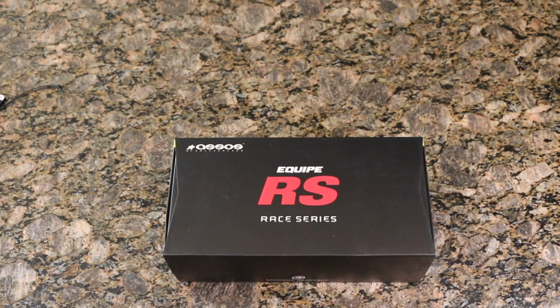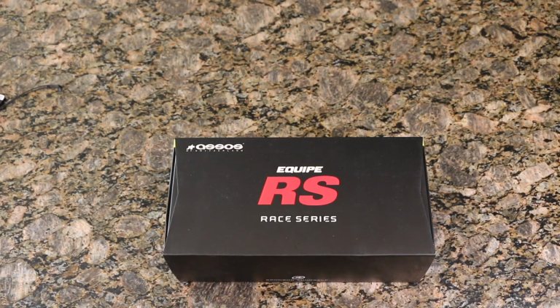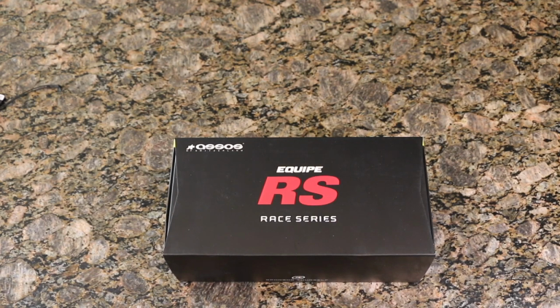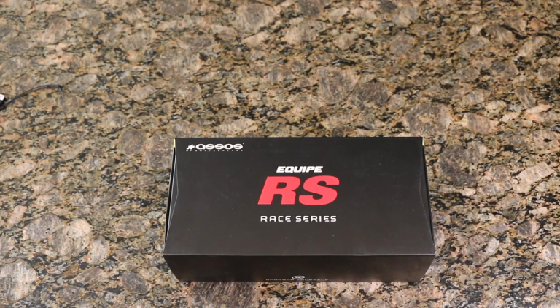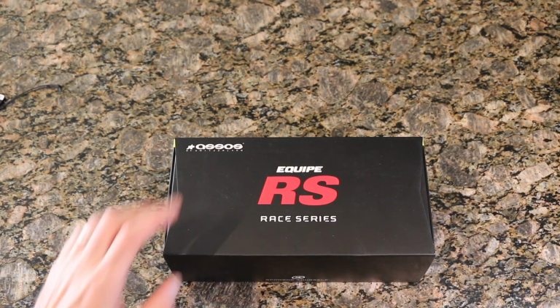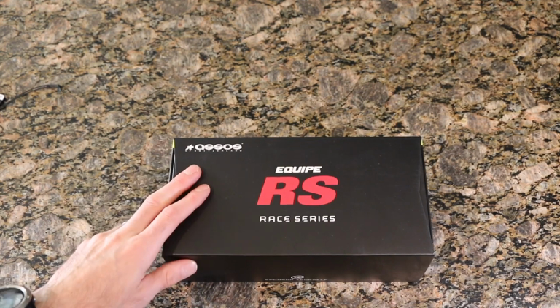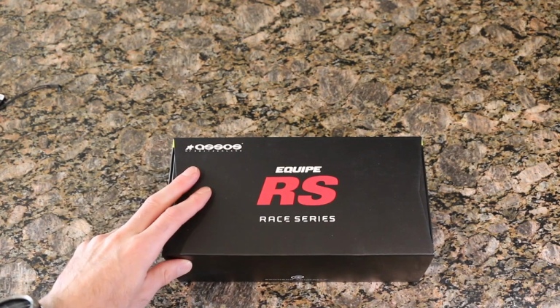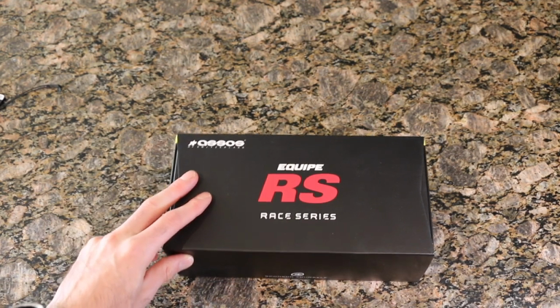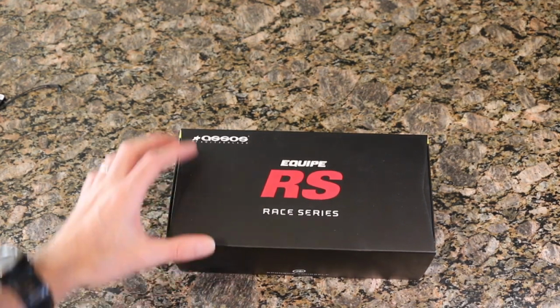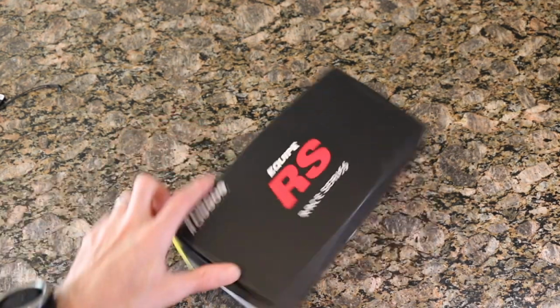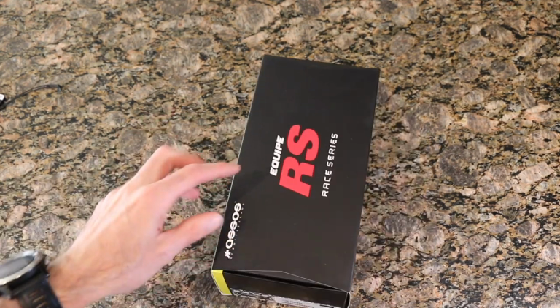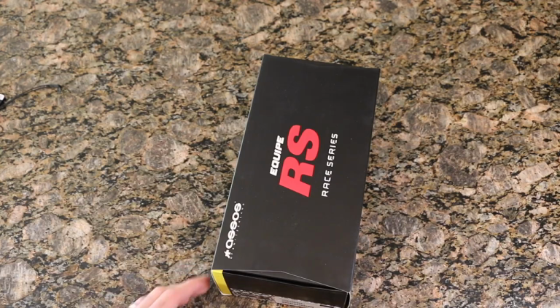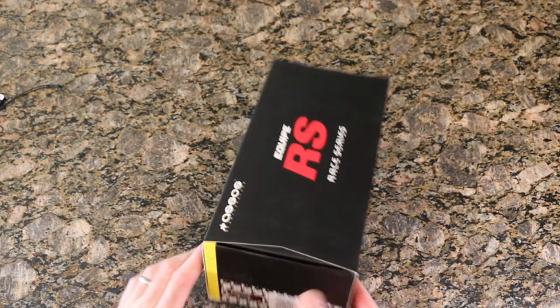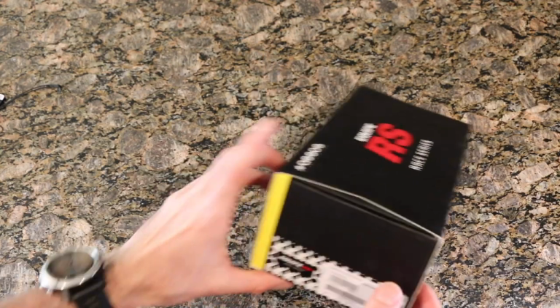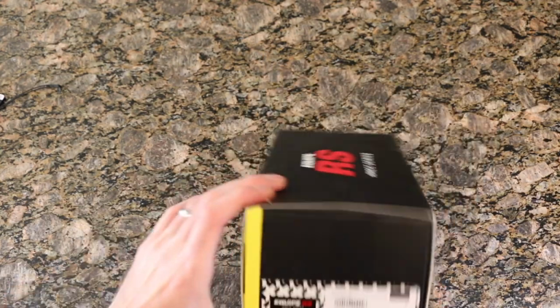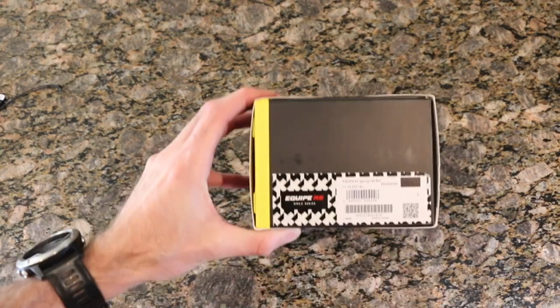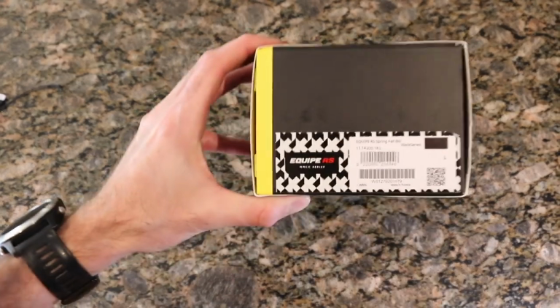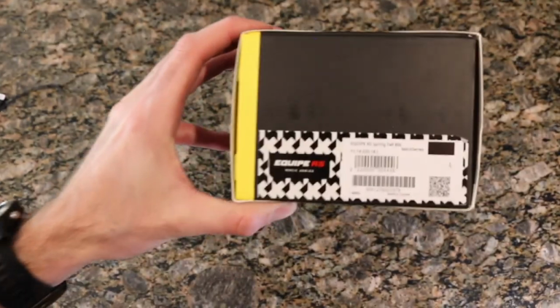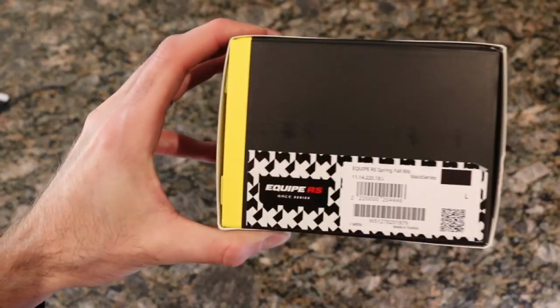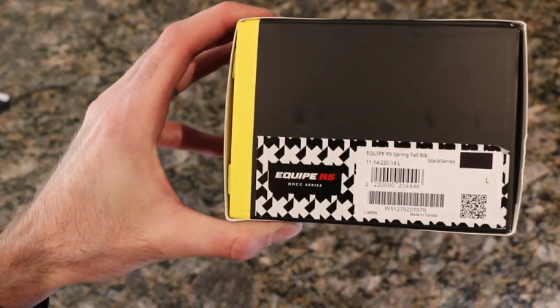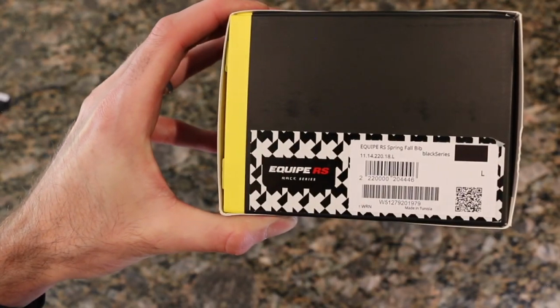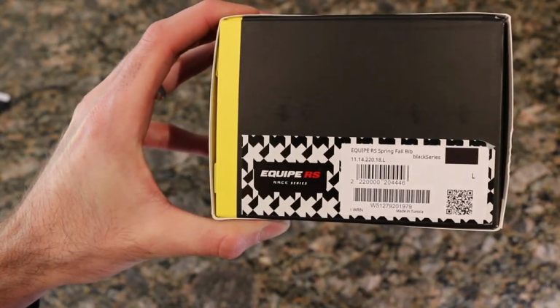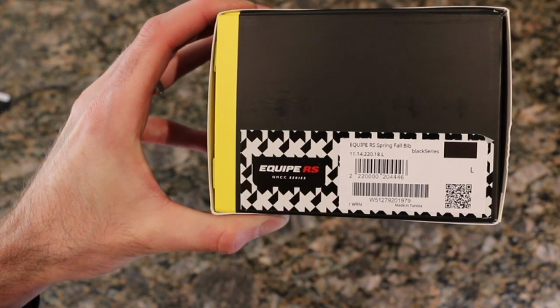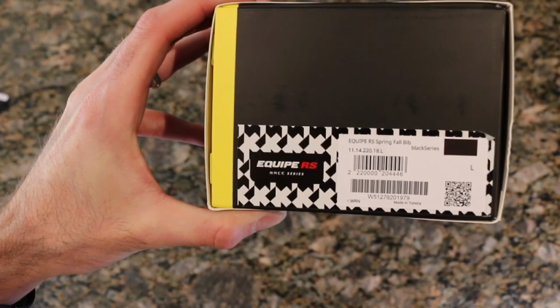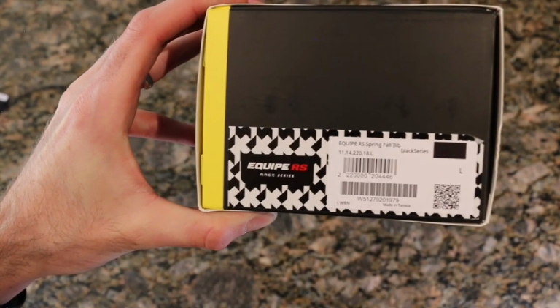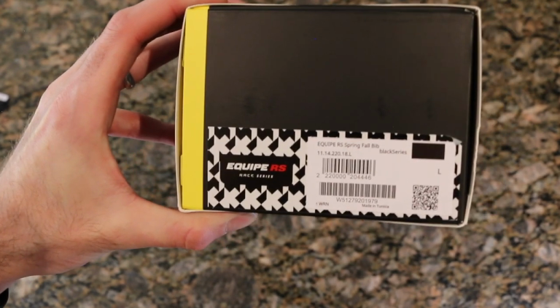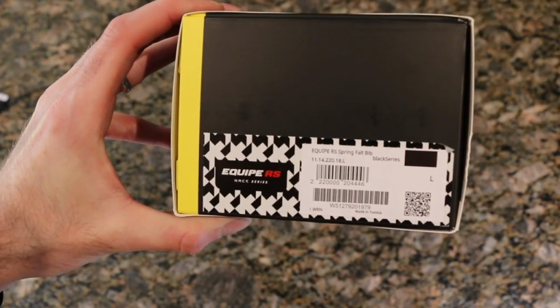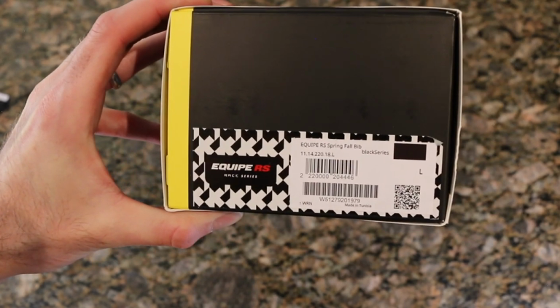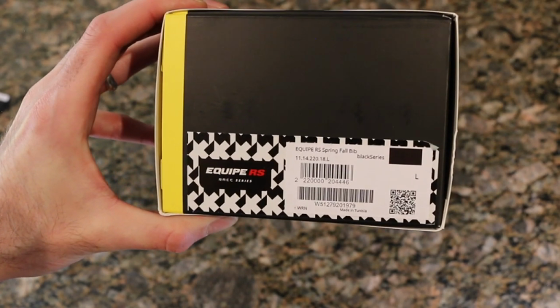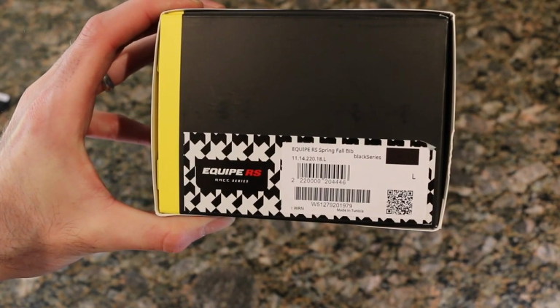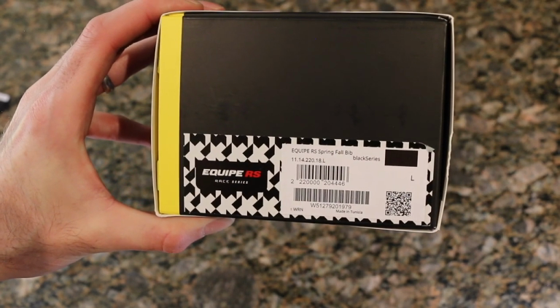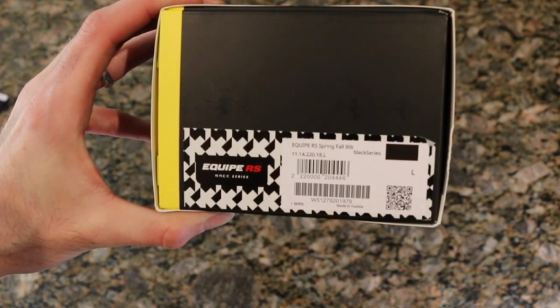What's going on guys, today we are checking out the ASOS Equip RS race spring fall bib in the long length. Here's the side profile of that, the label in the box — Equip RS spring fall, black, large.